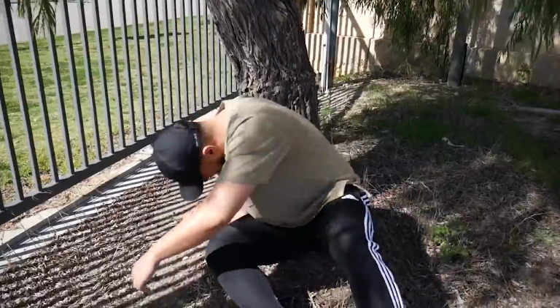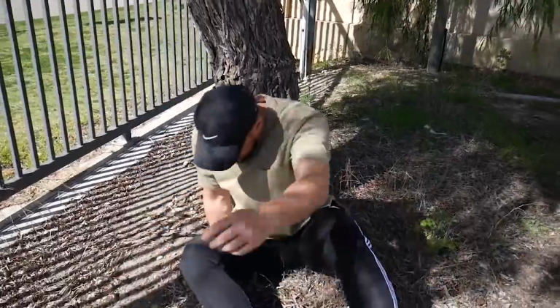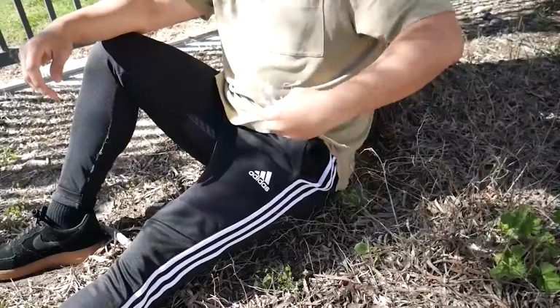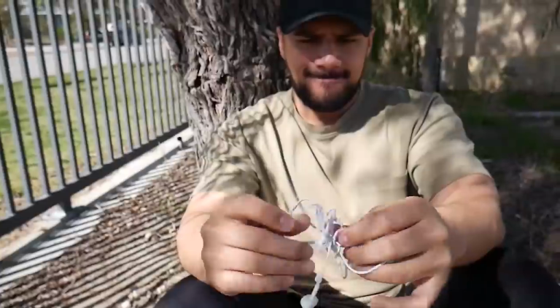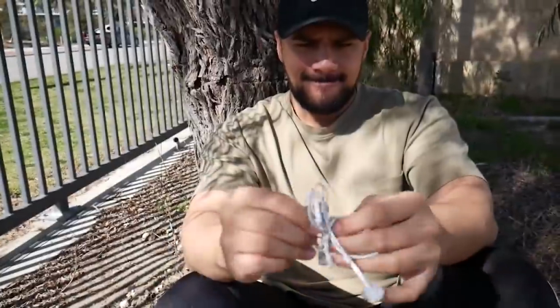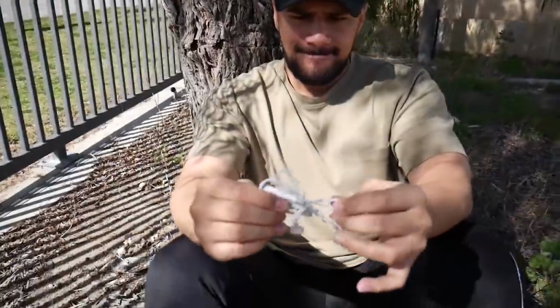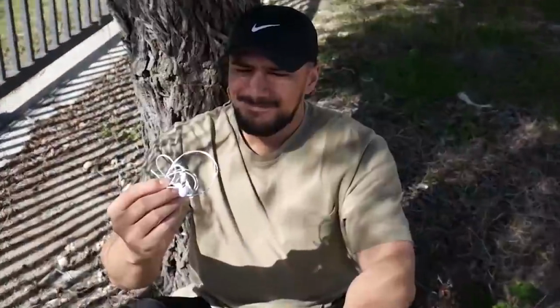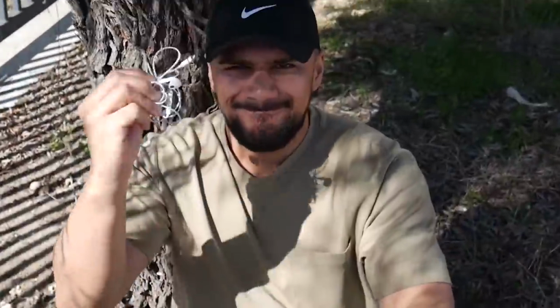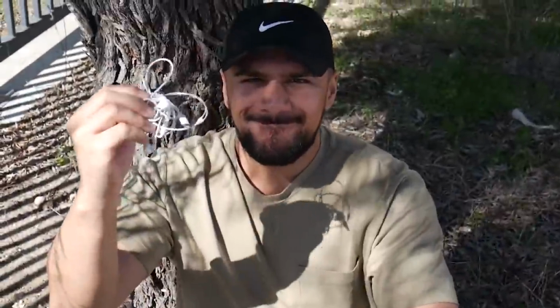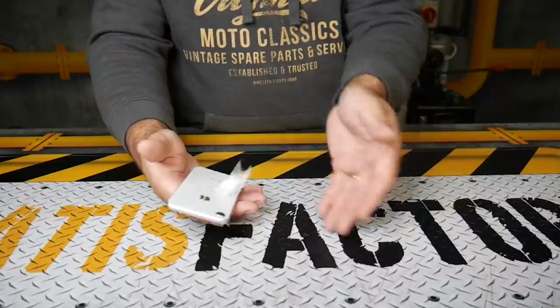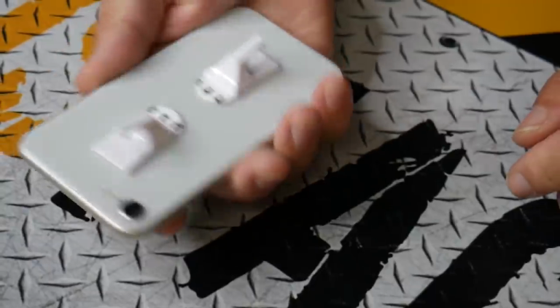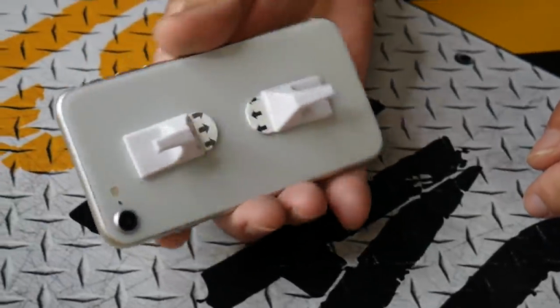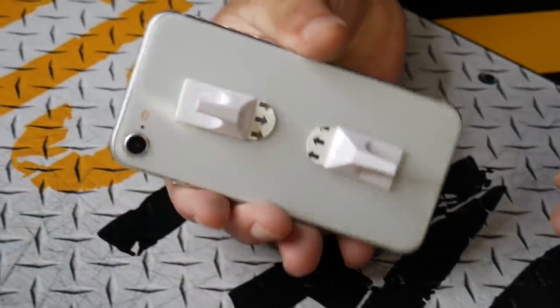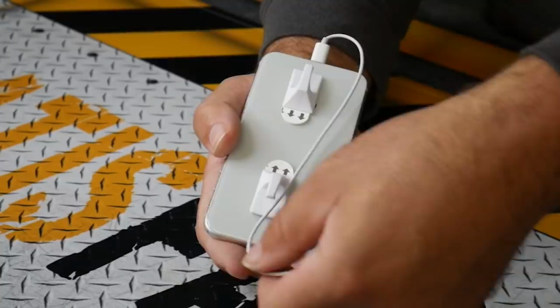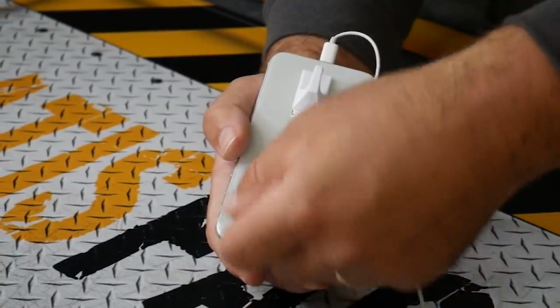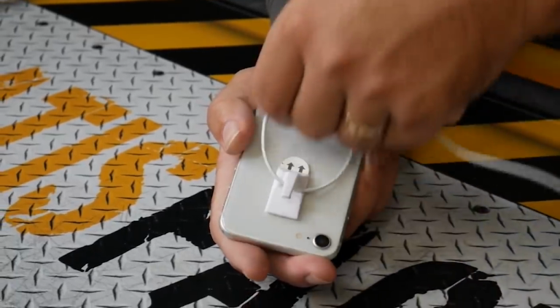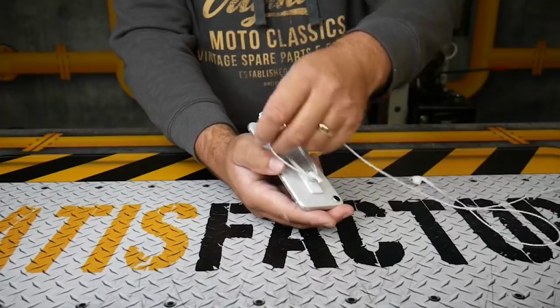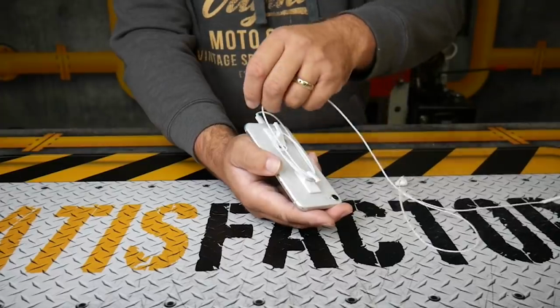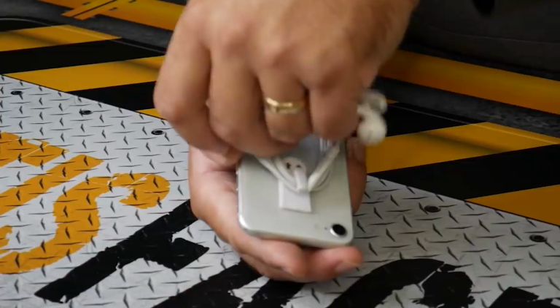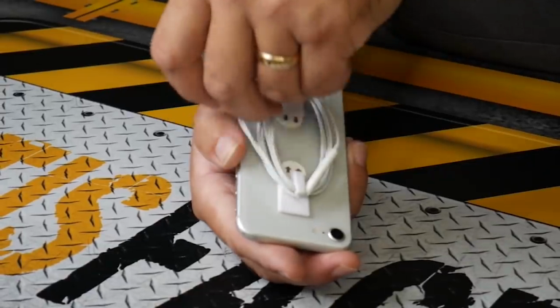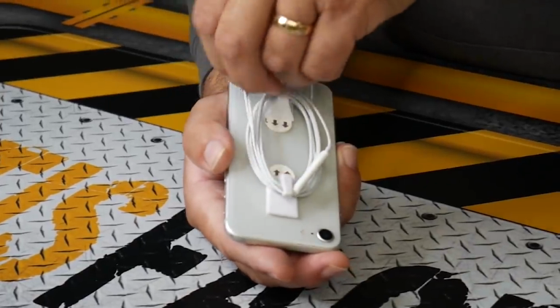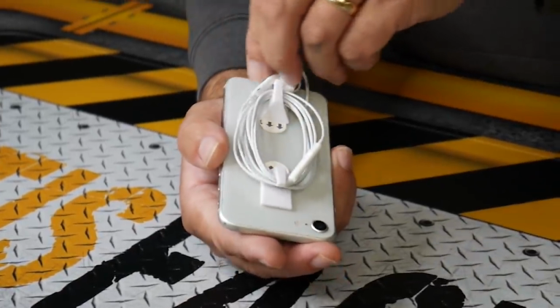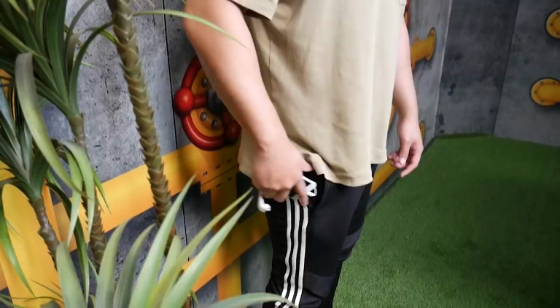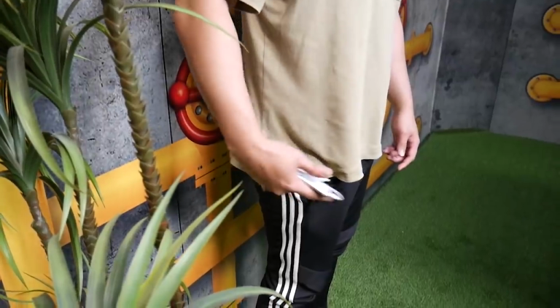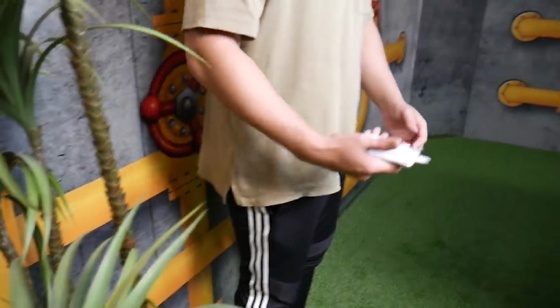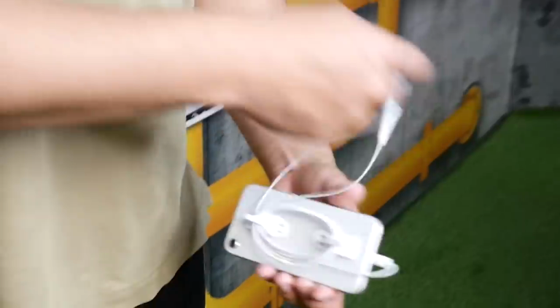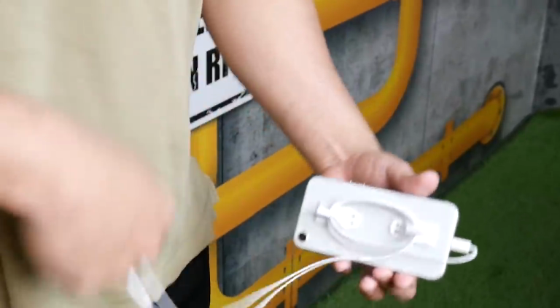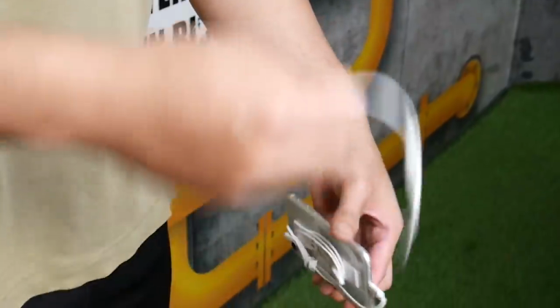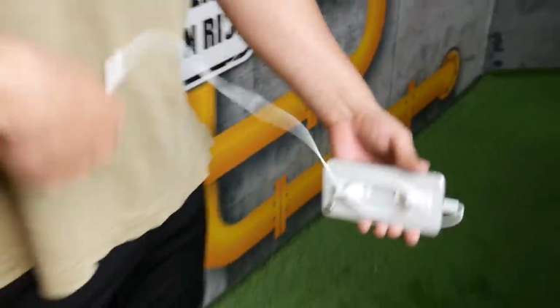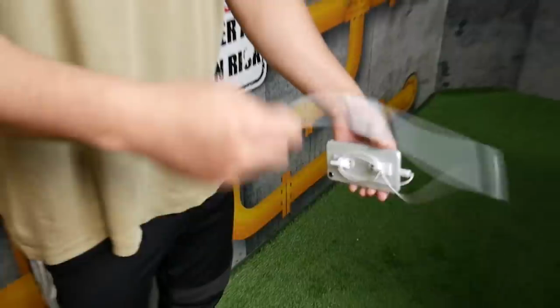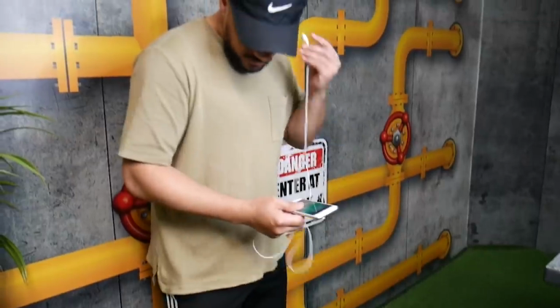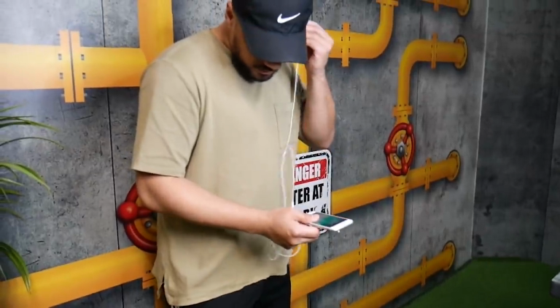Have you ever had that problem where your headphones are all scrunched up? All you're going to do is put two wall hangers onto the back of your phone, and you'll never have to deal with scrunched up headphones ever again.